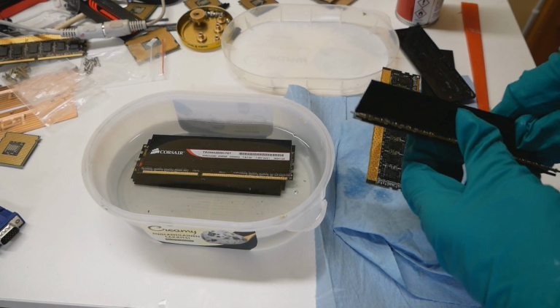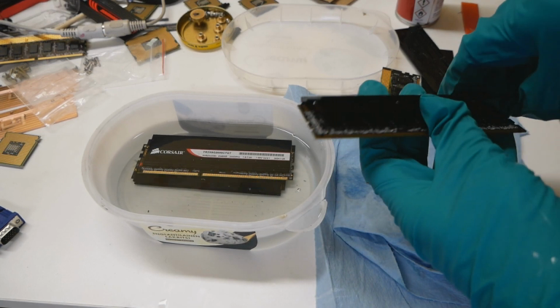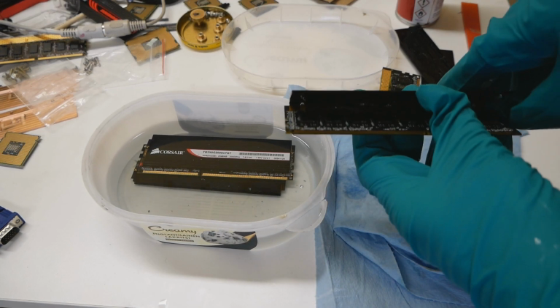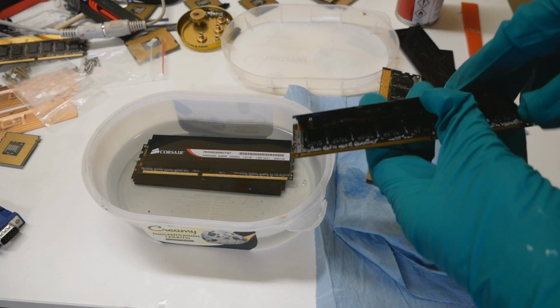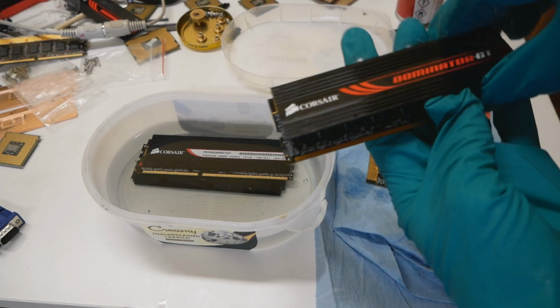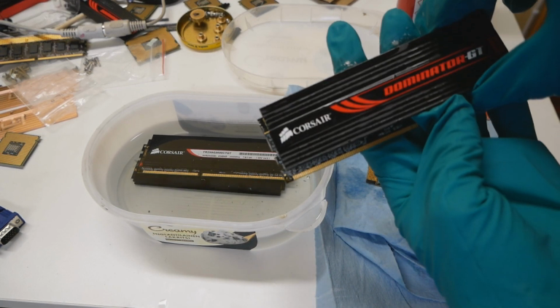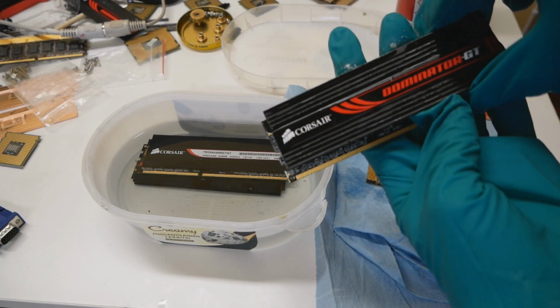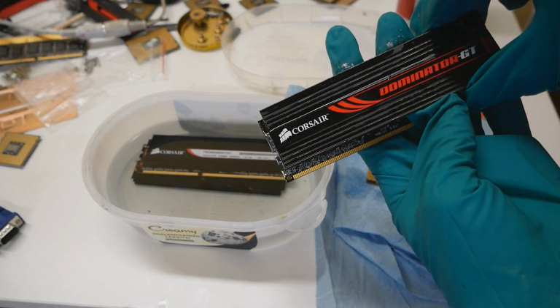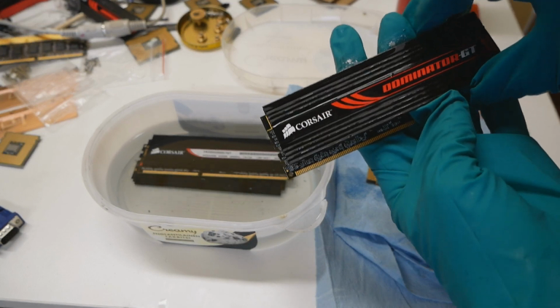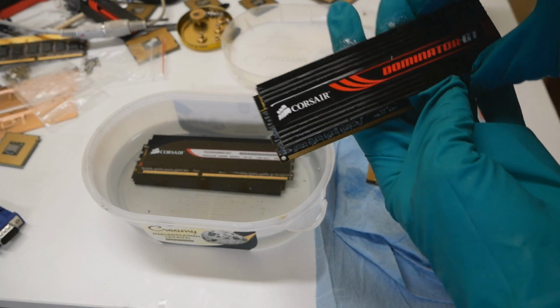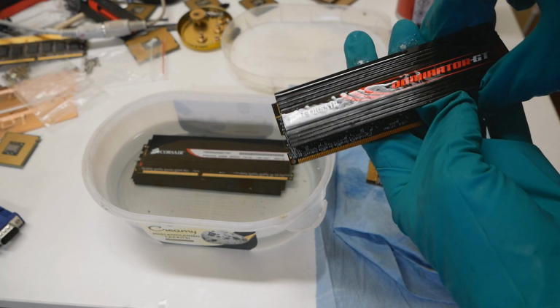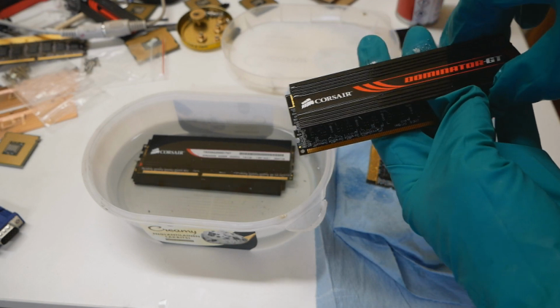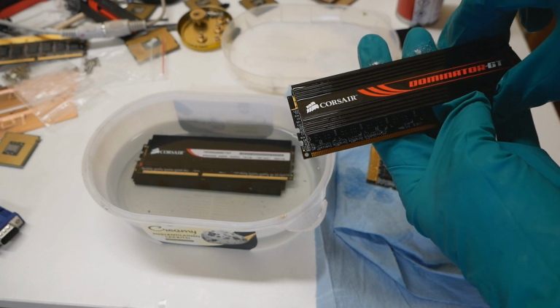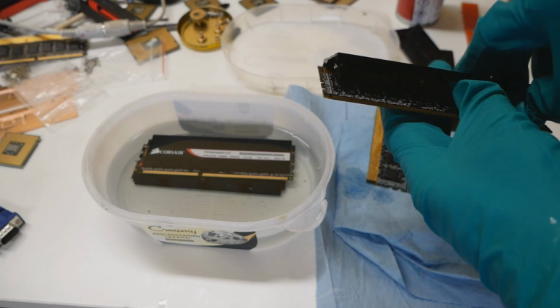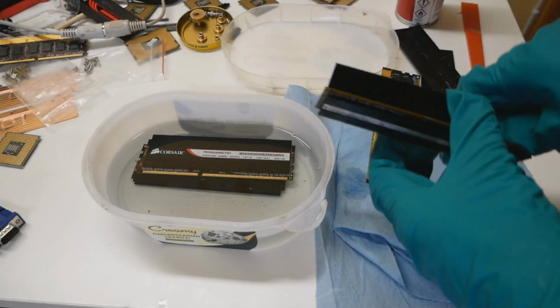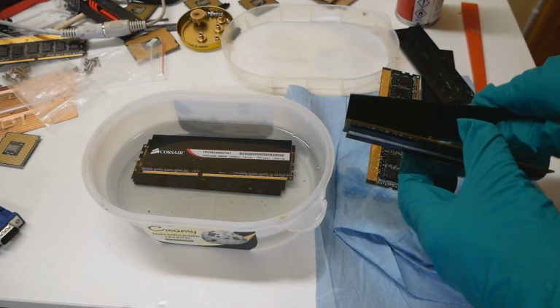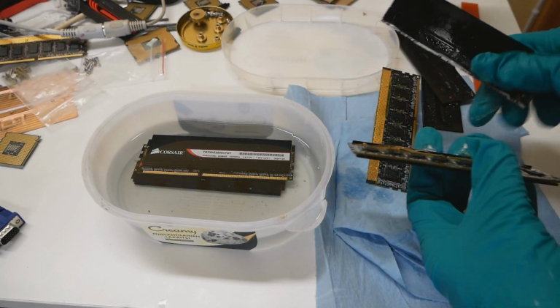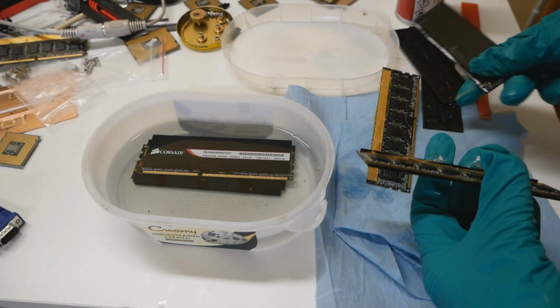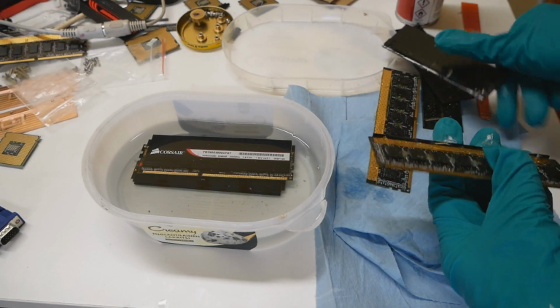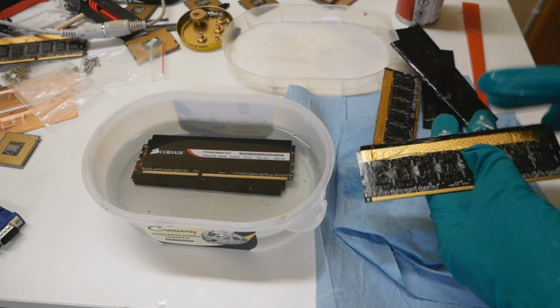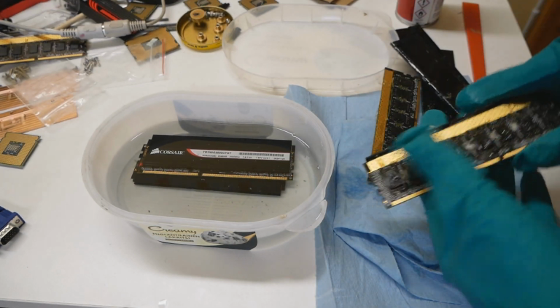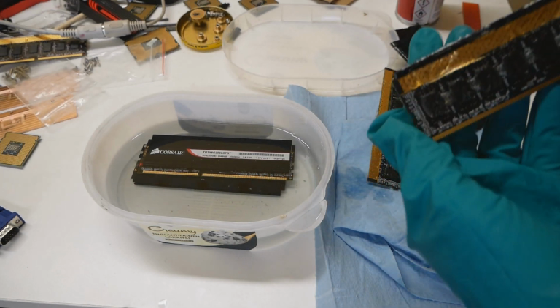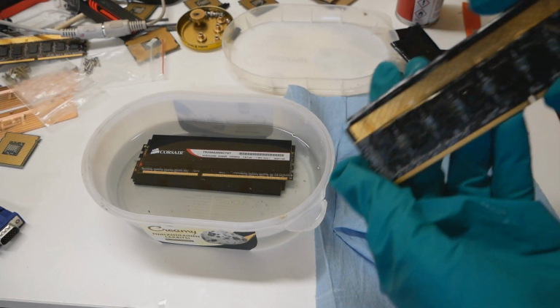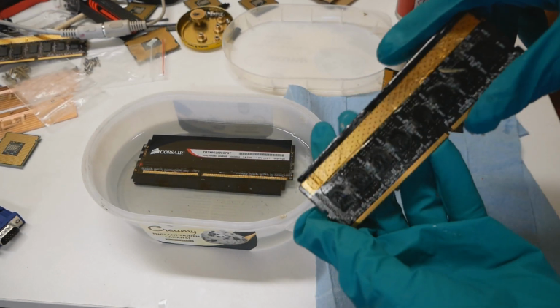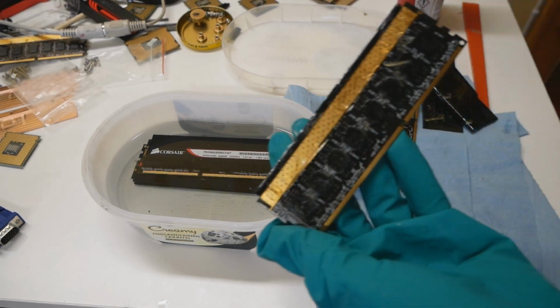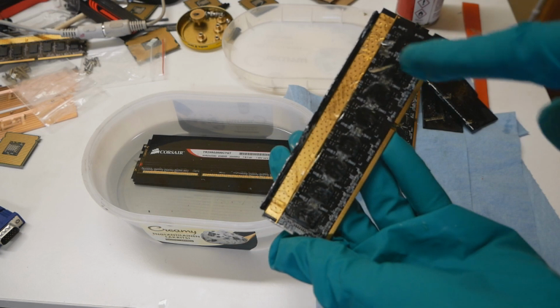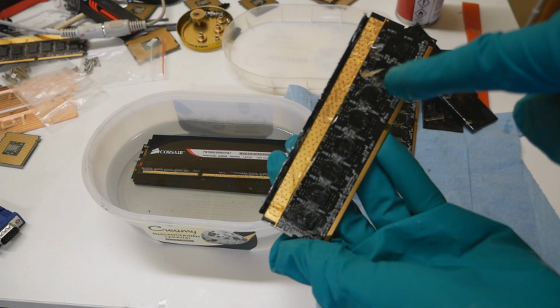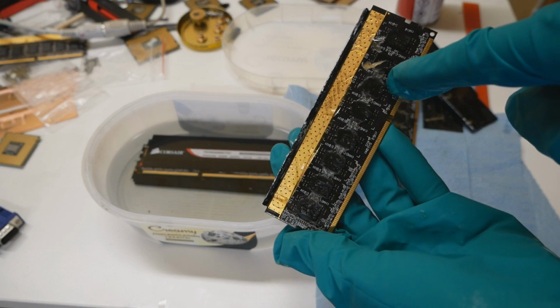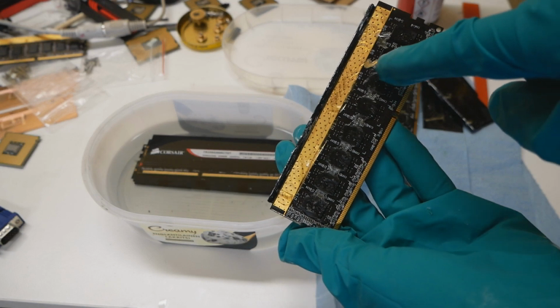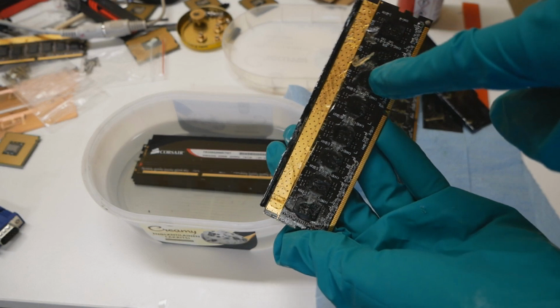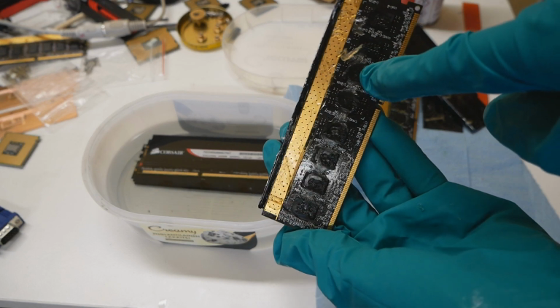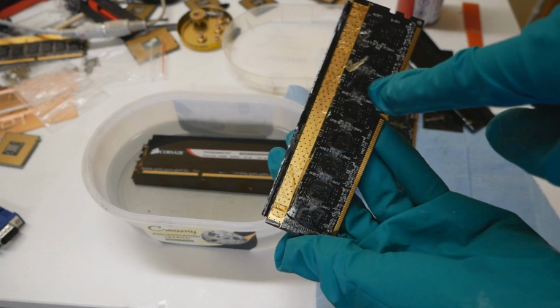Would you imagine removing dominated GT memory heatsinks without any tools? You can see the epoxy glue, it's pretty much all over the place.